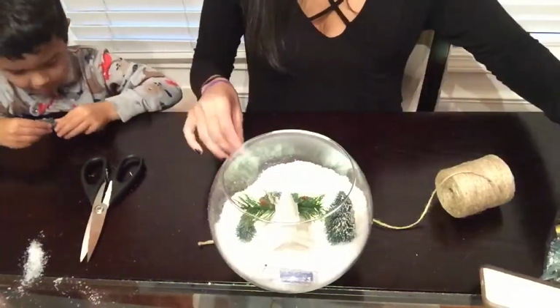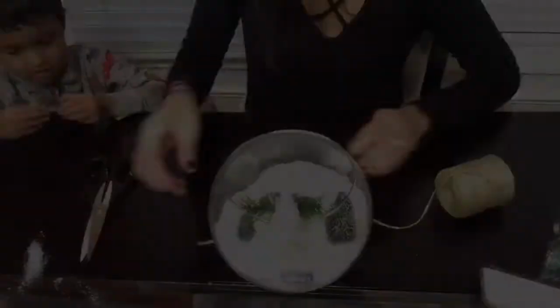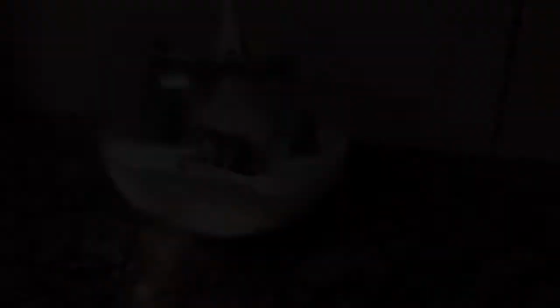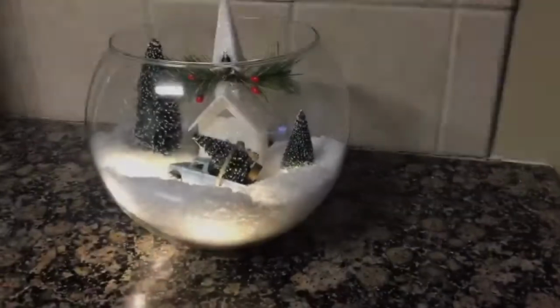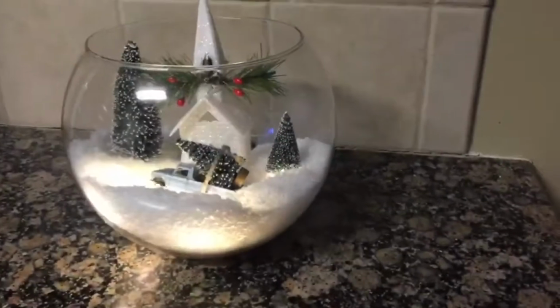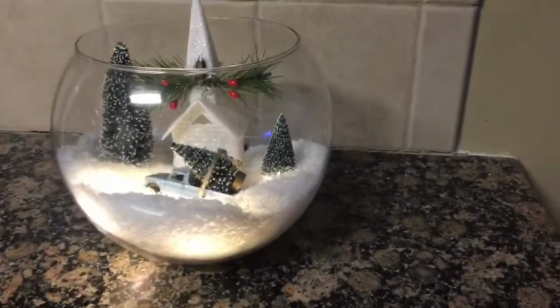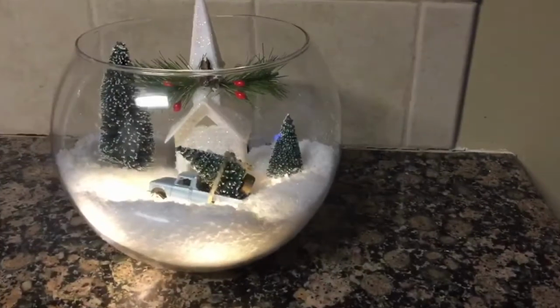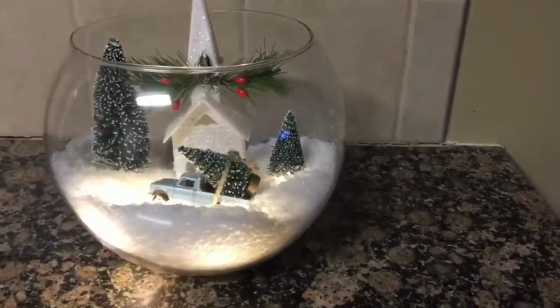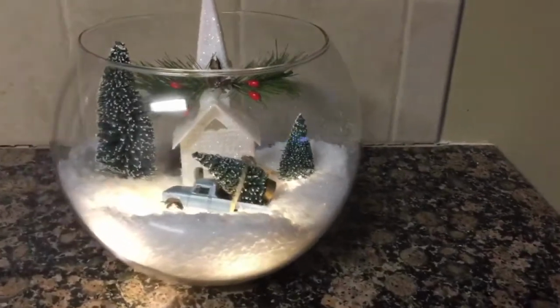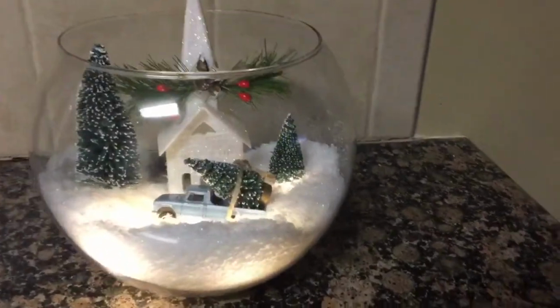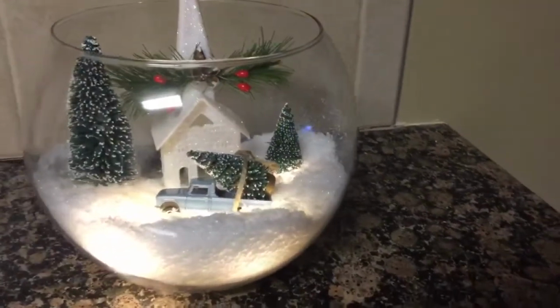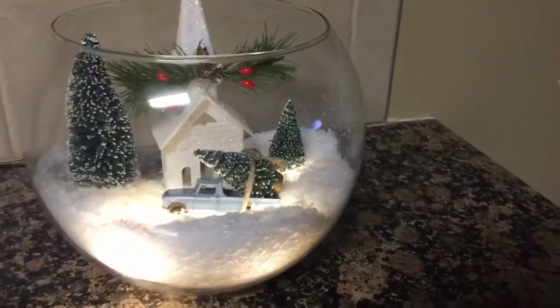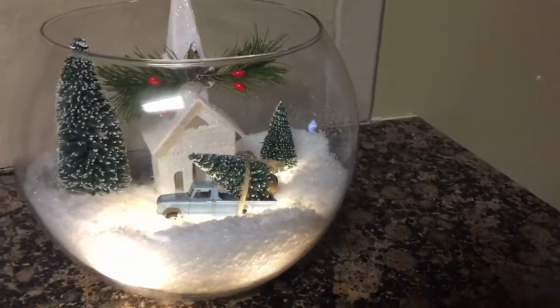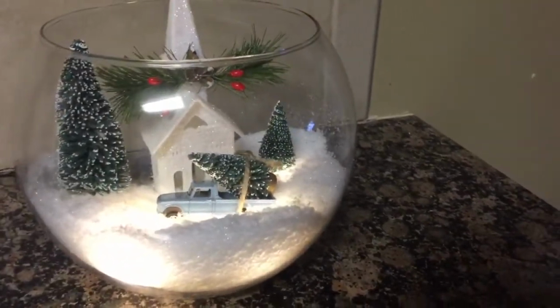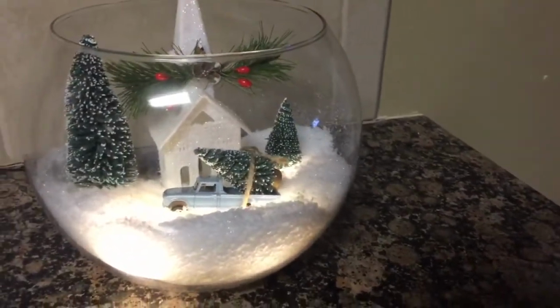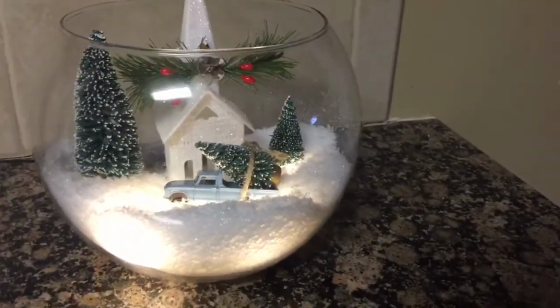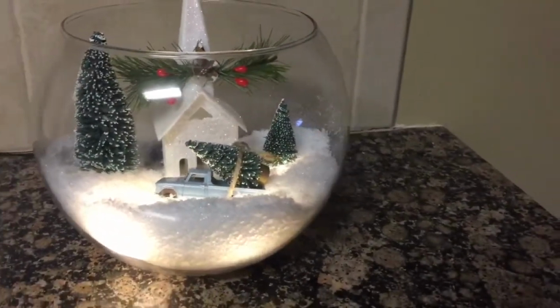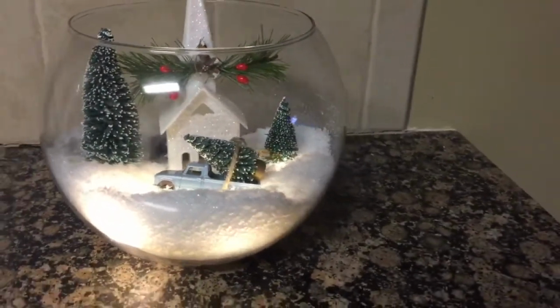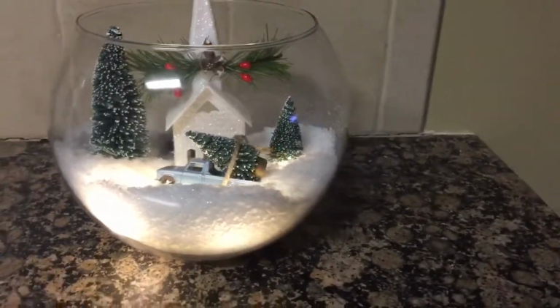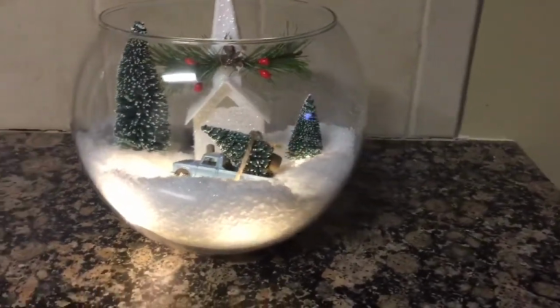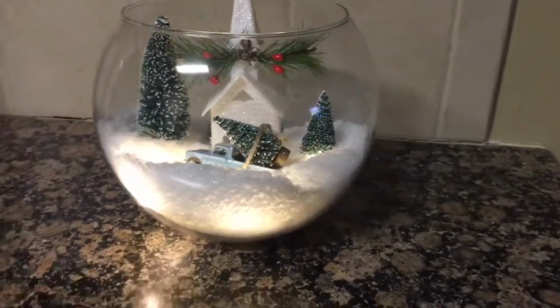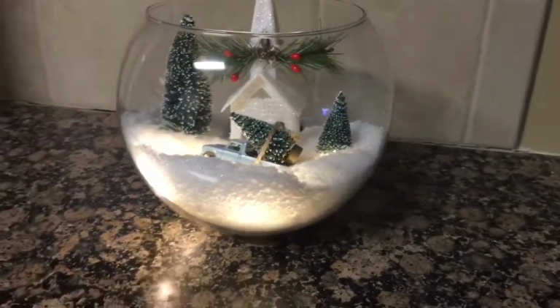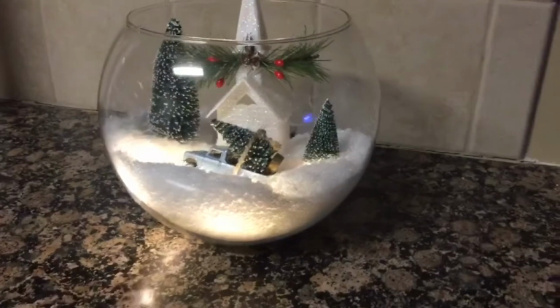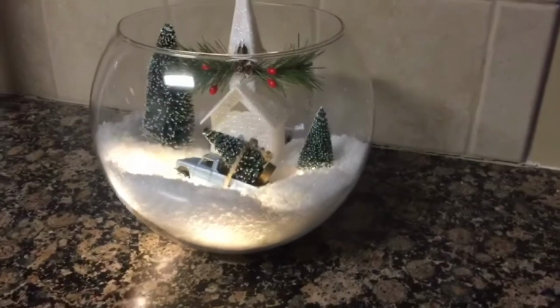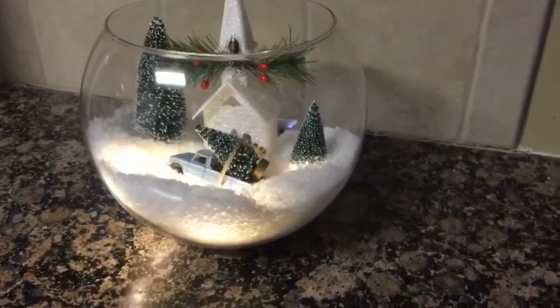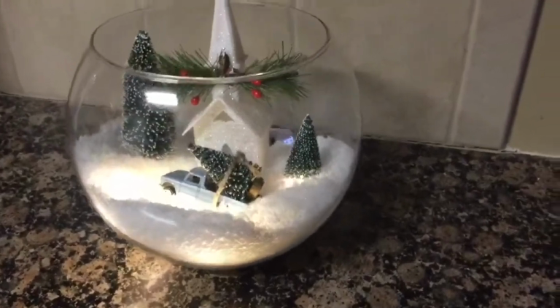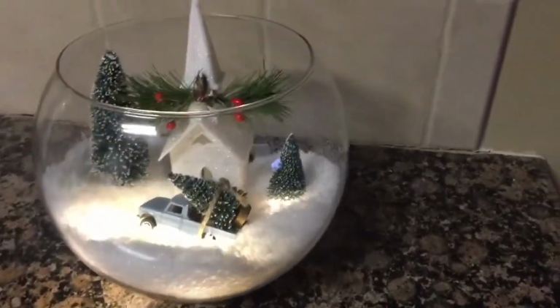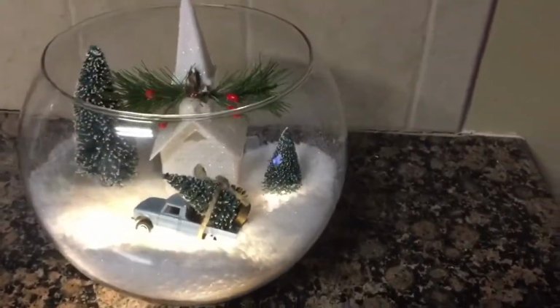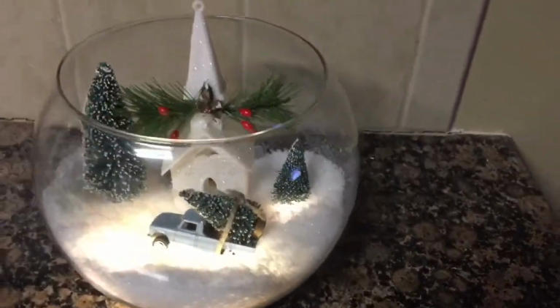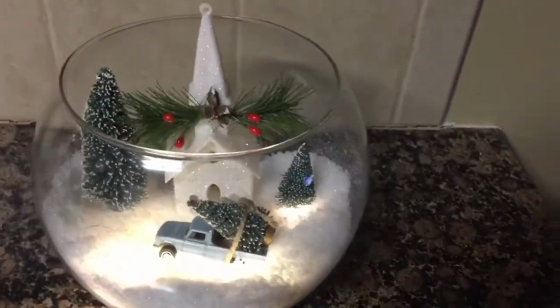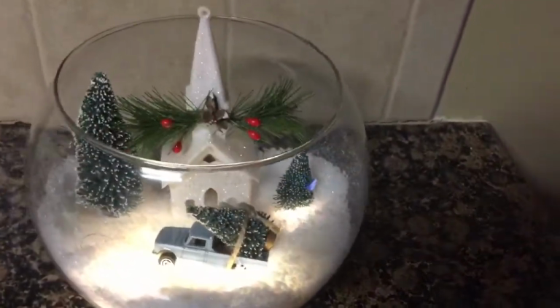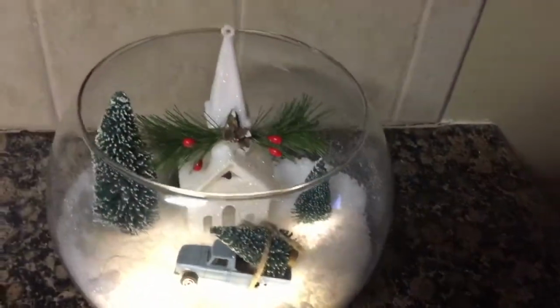This is the final result of how my snow terrarium globe turned out. I really love the way it turned out, especially with those twinkling lights underneath the snow. Hopefully you guys enjoyed my Christmas DIY.